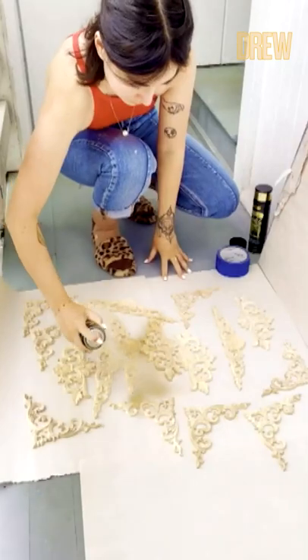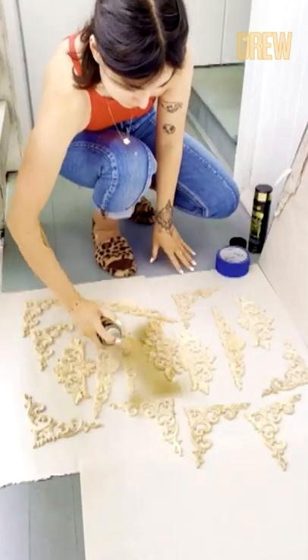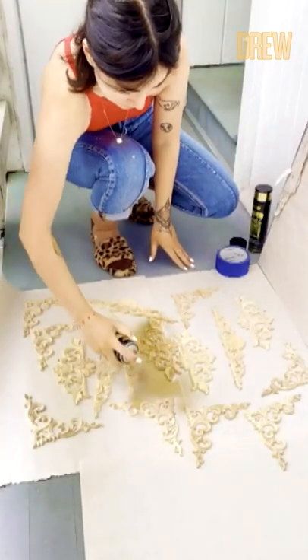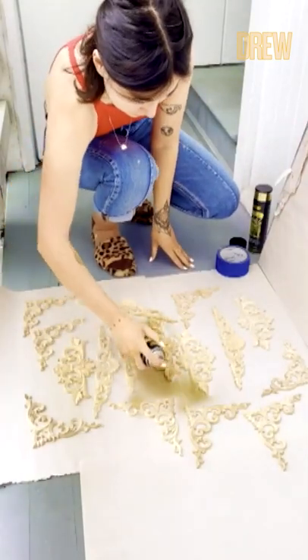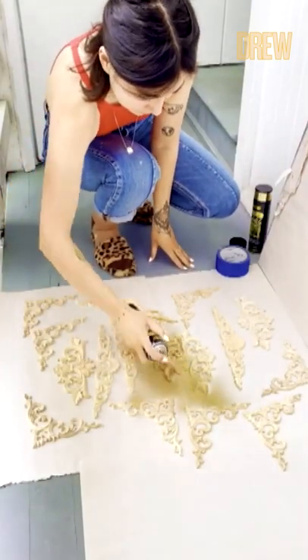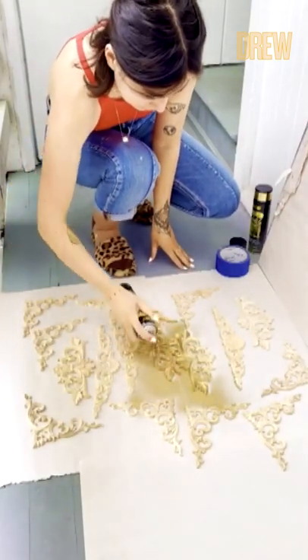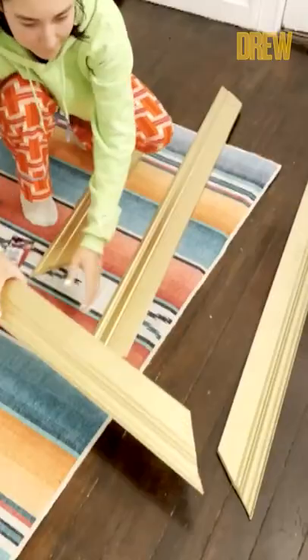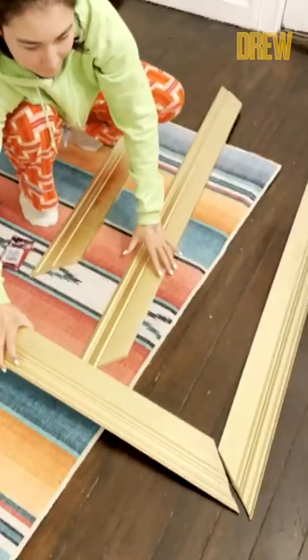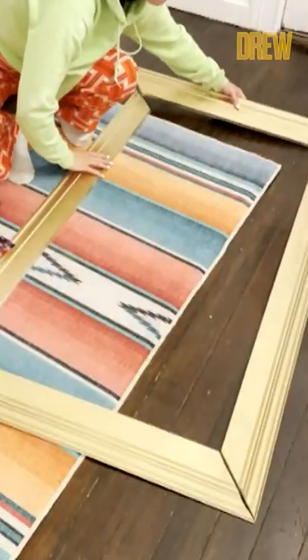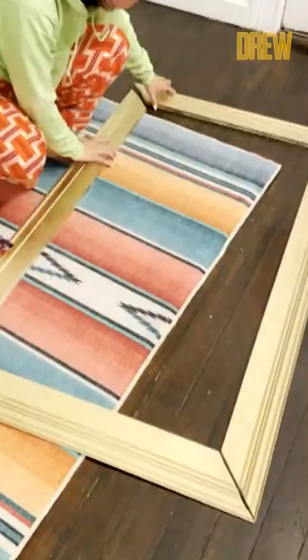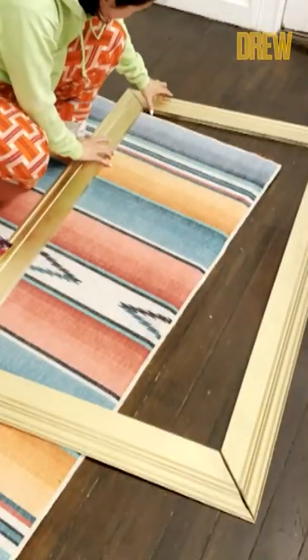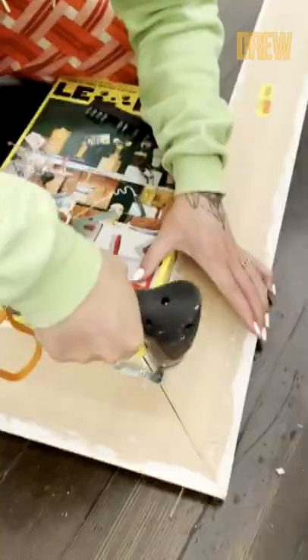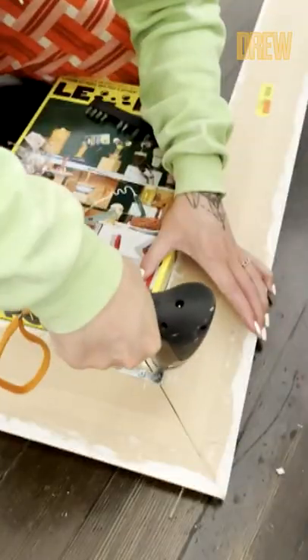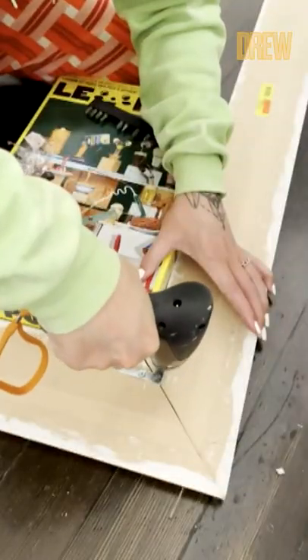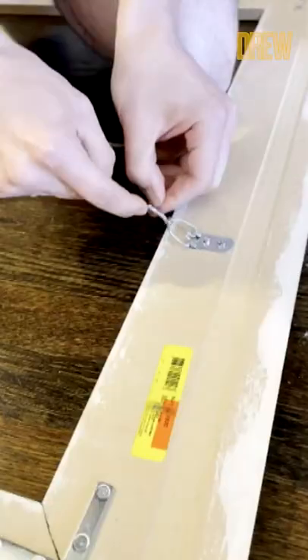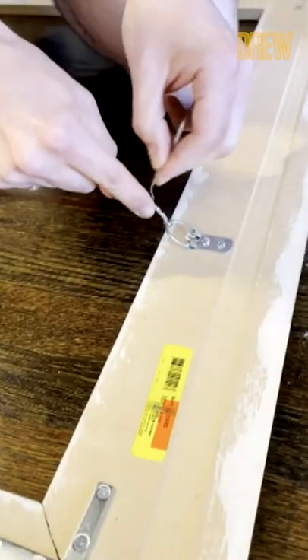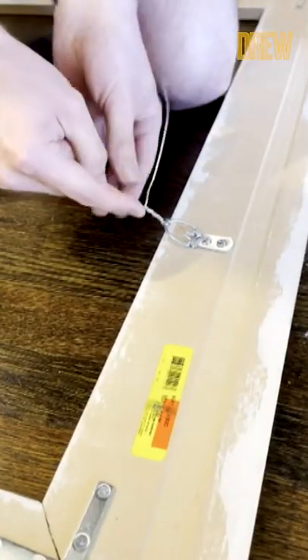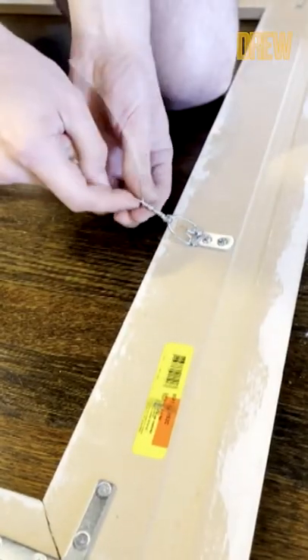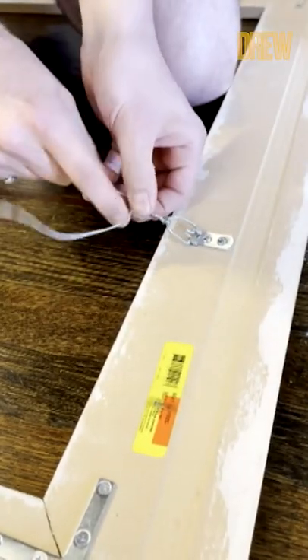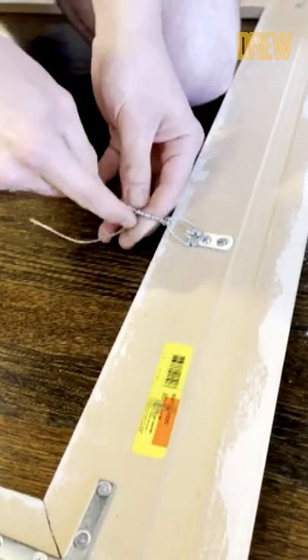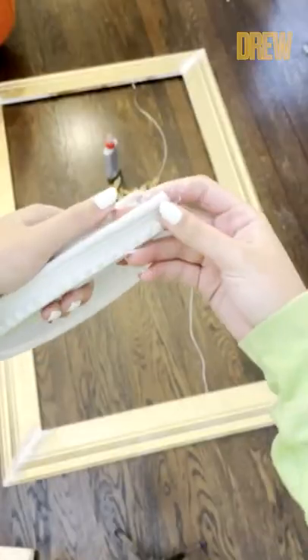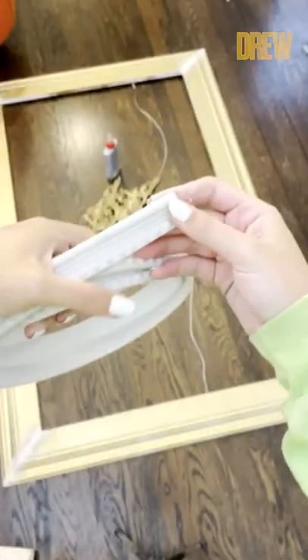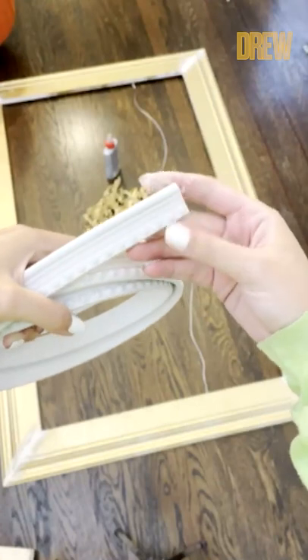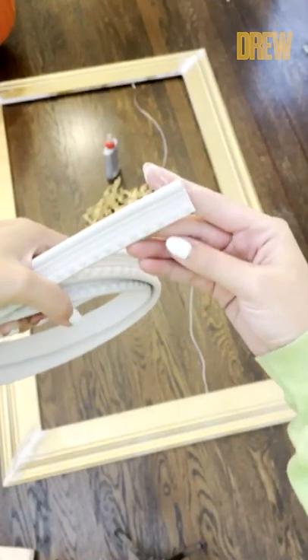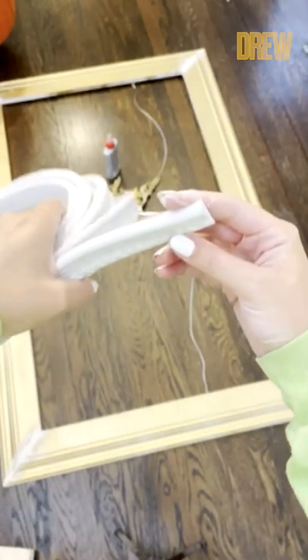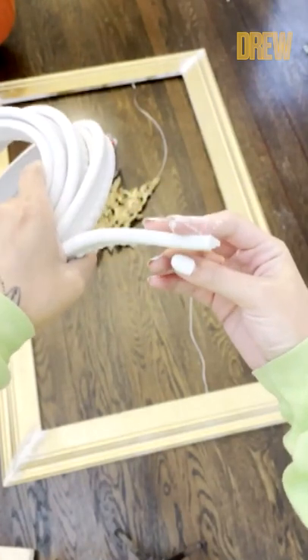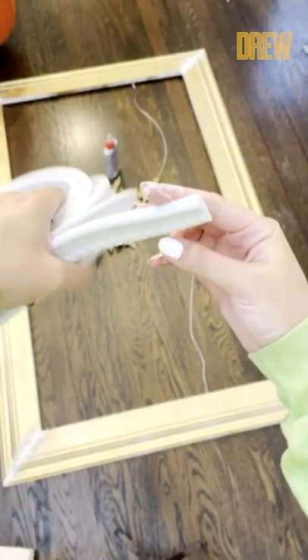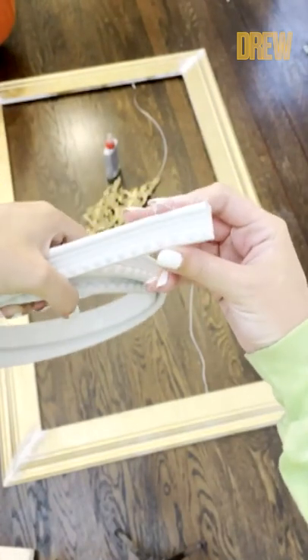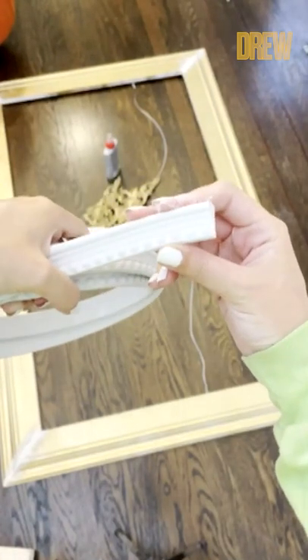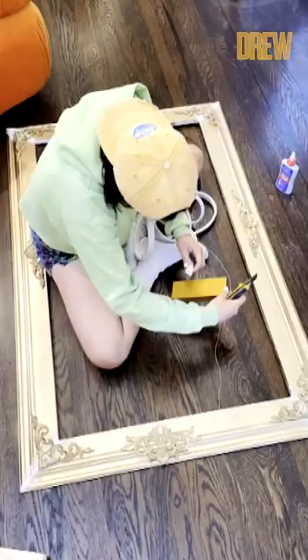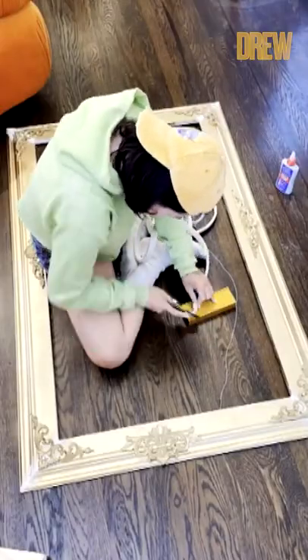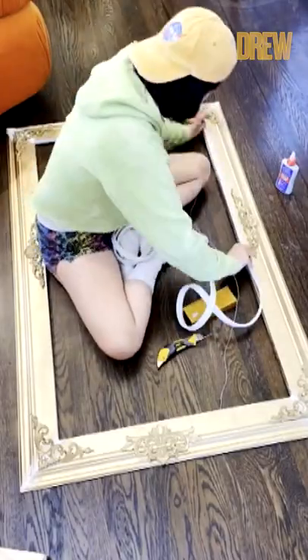You get wood appliques and spray paint those as well. Put your frame together and add corner braces. Add hanging hardware, and I decided to add this step of more definition by adding crown molding trim.